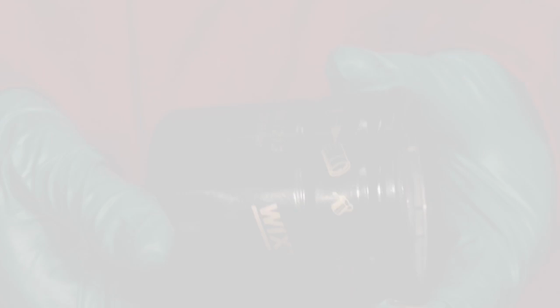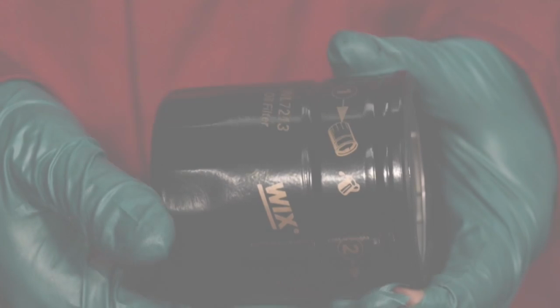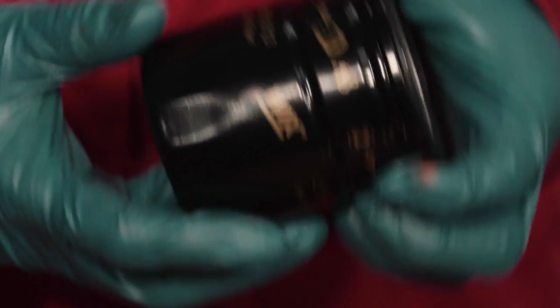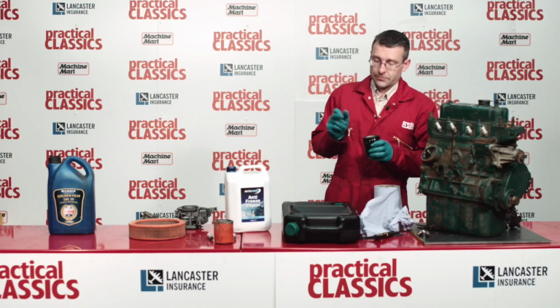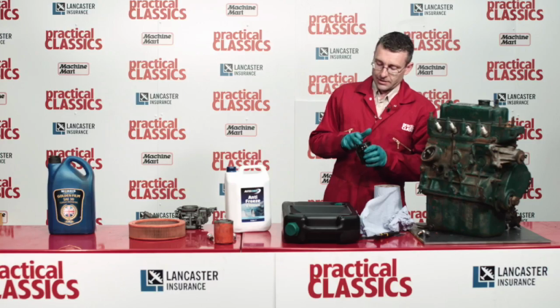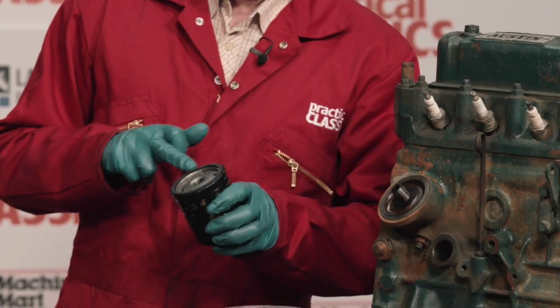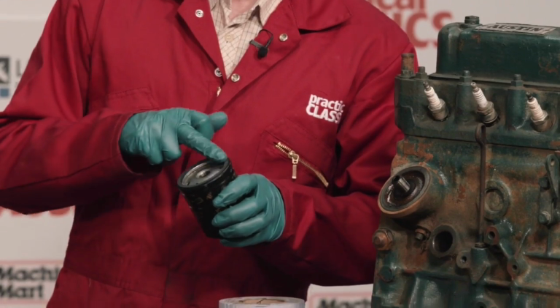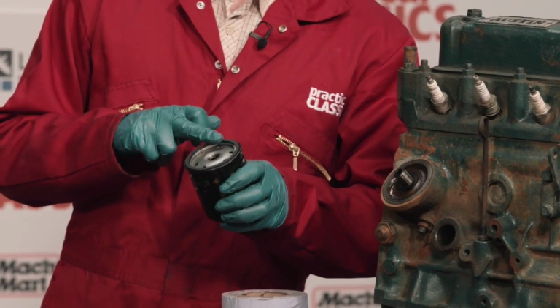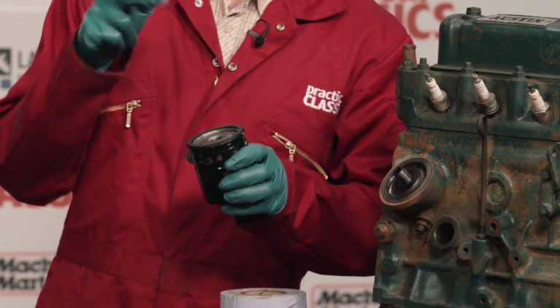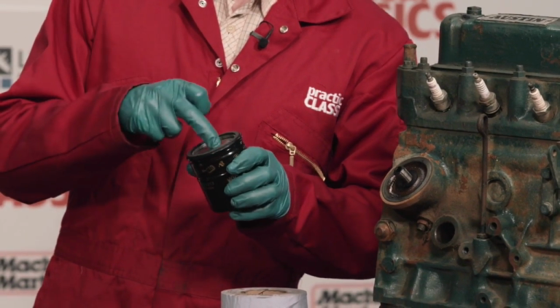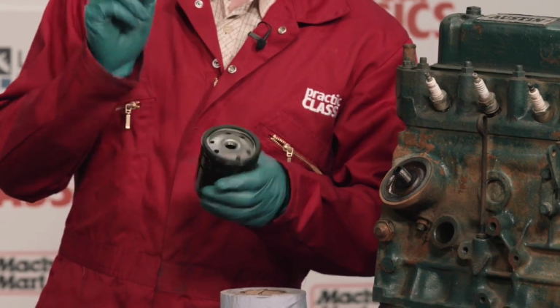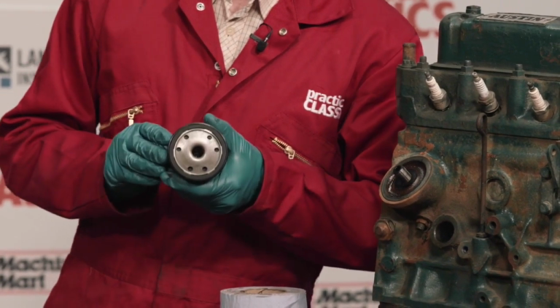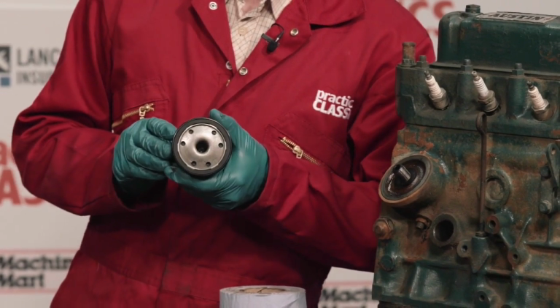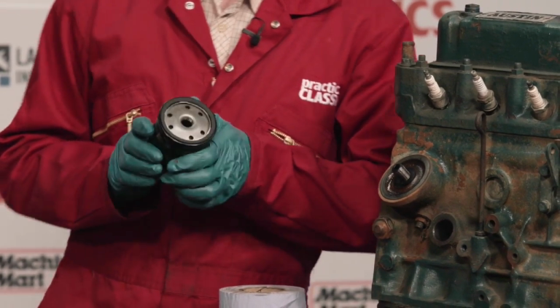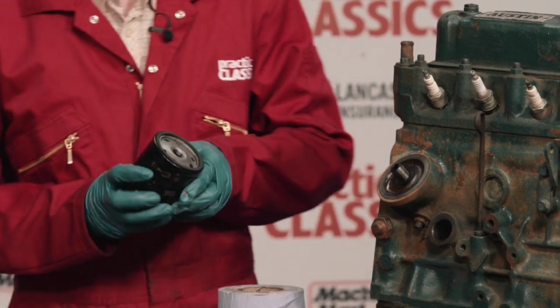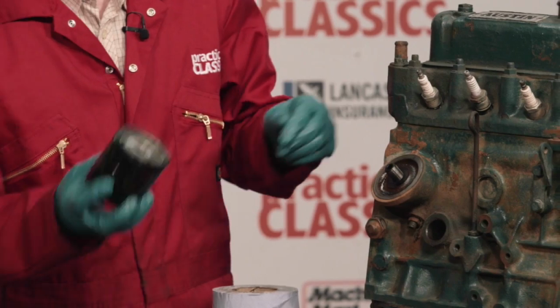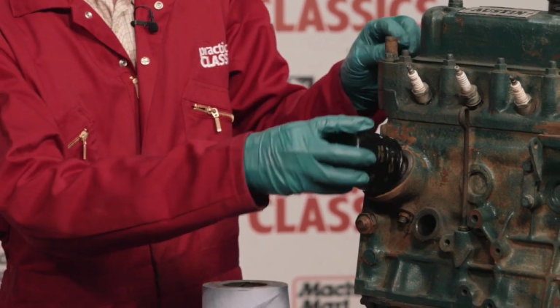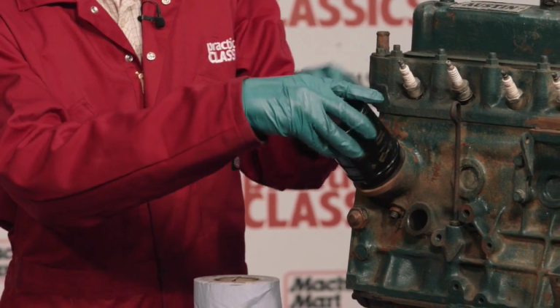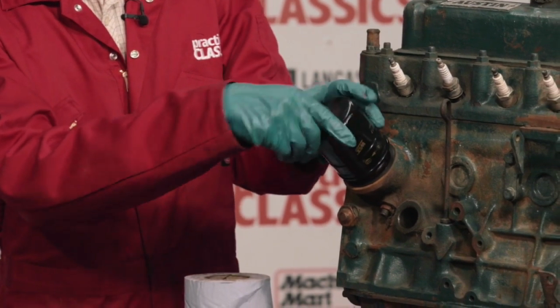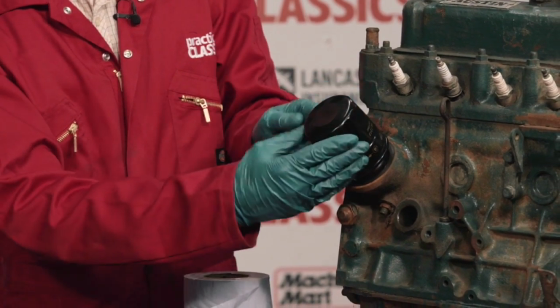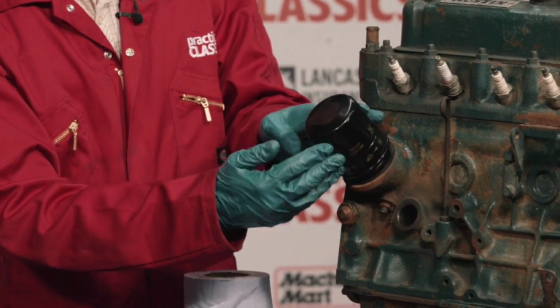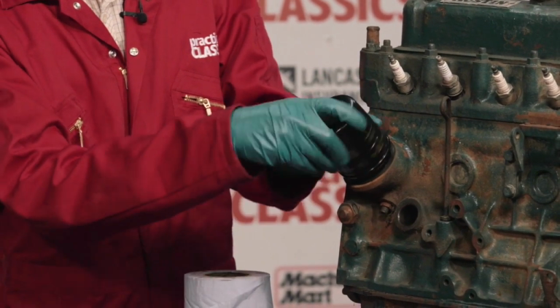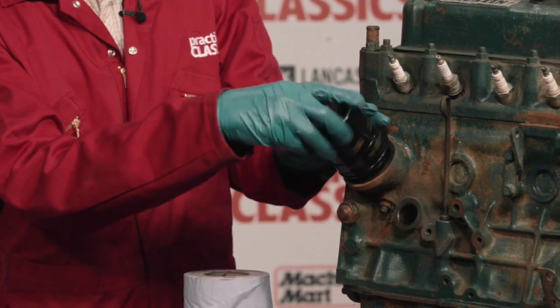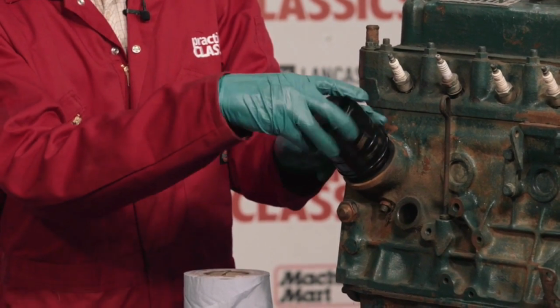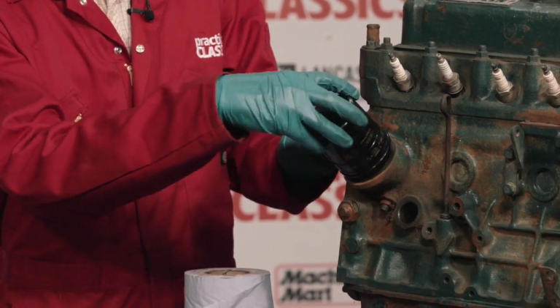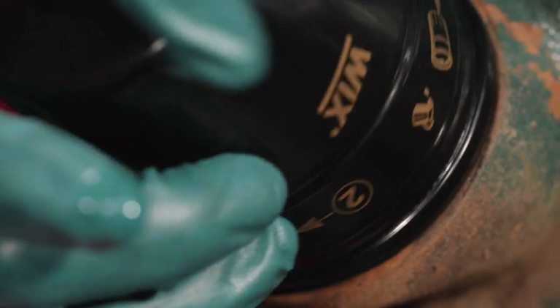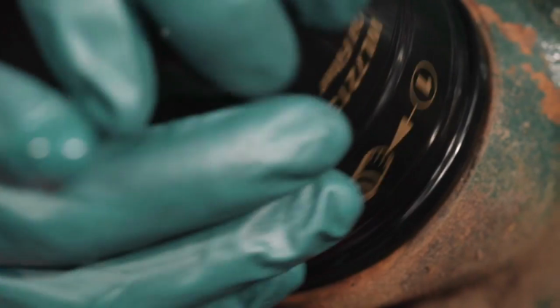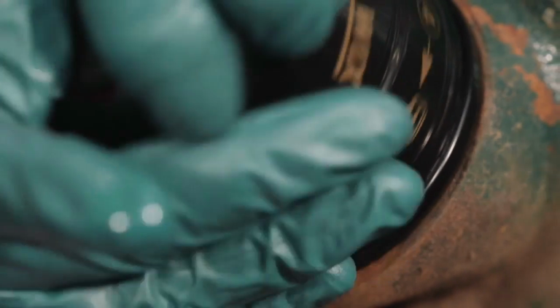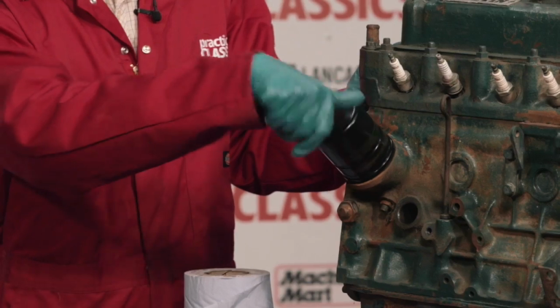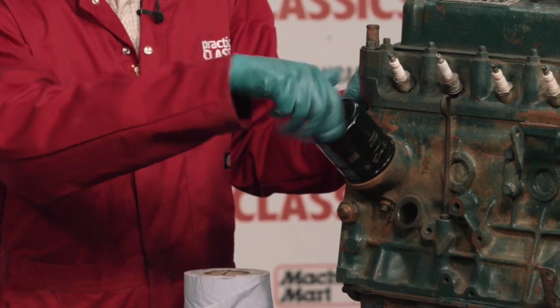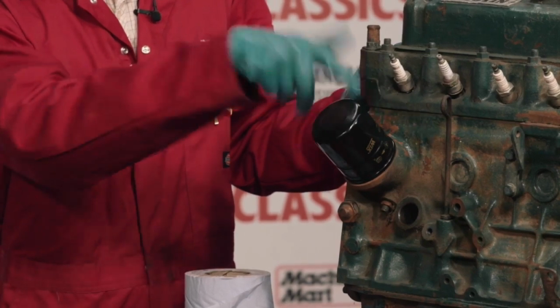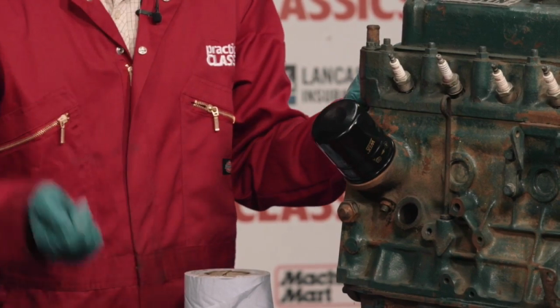The new filter — apply a little smear of oil on the rubber seal, a little smear of oil on the thread like so, then place it on gently. Start it off by hand and spin it on until it just stops.